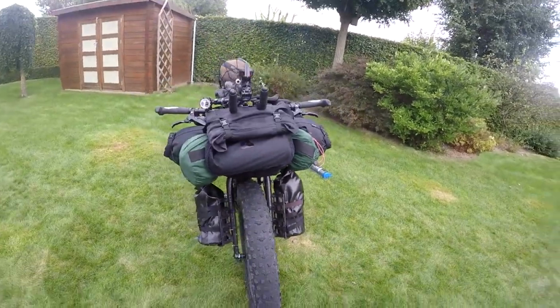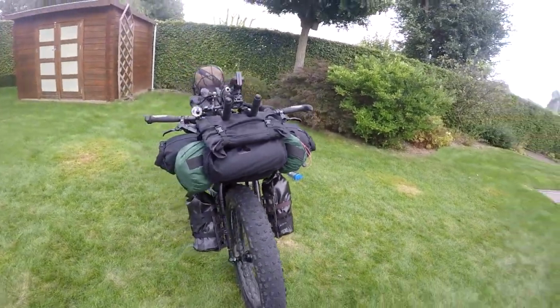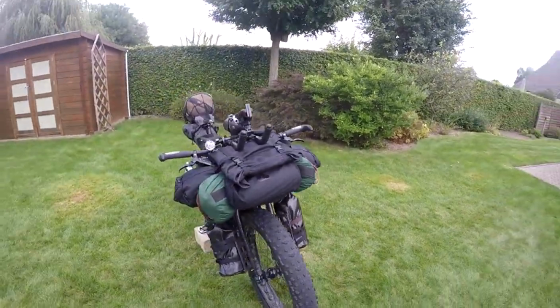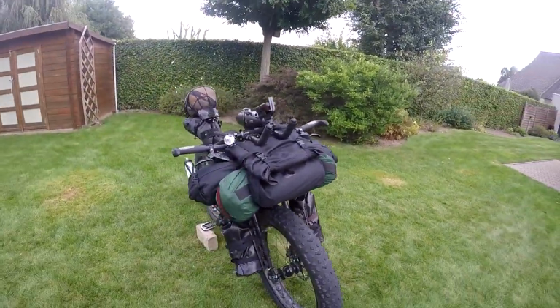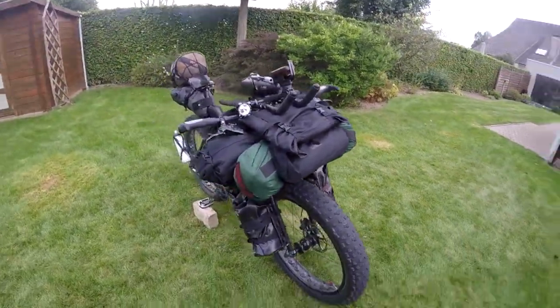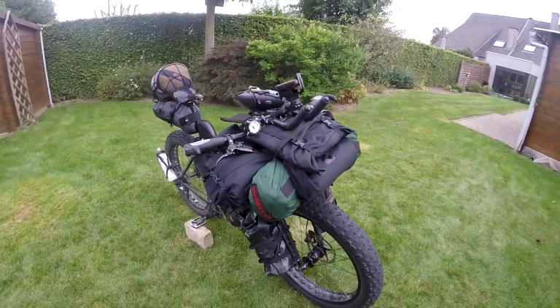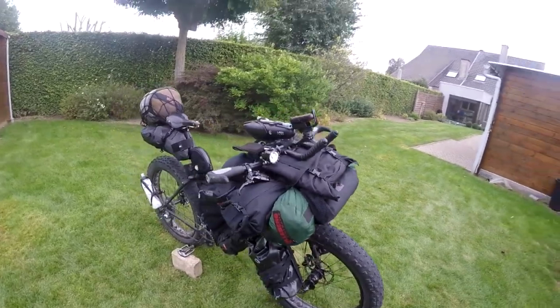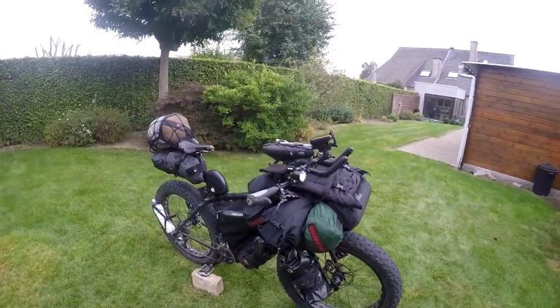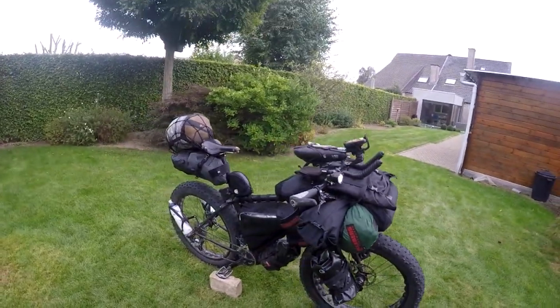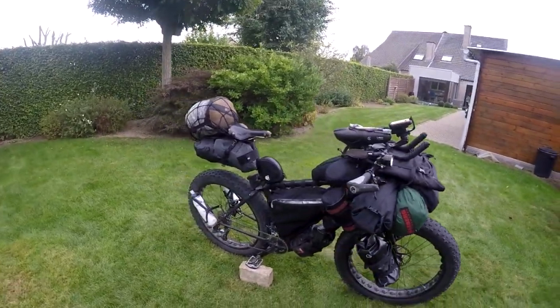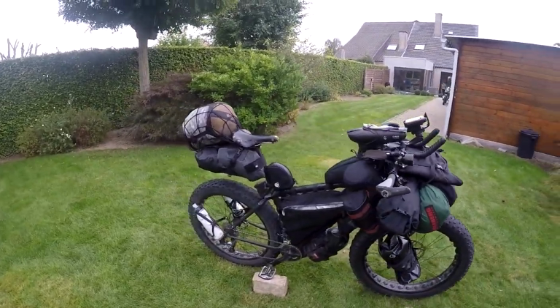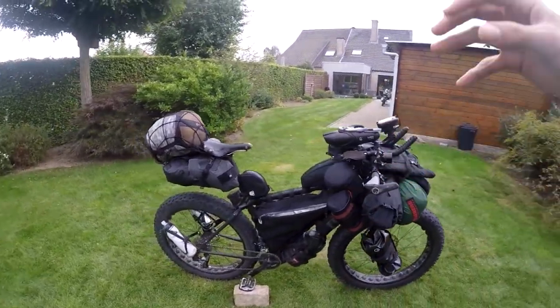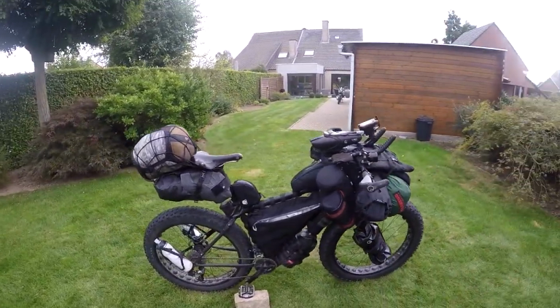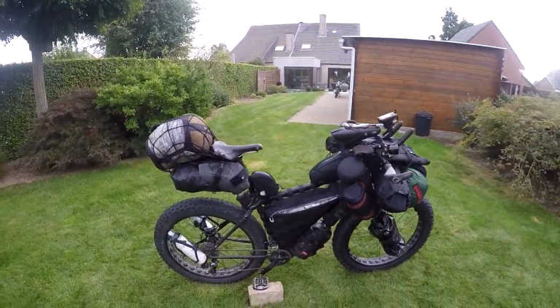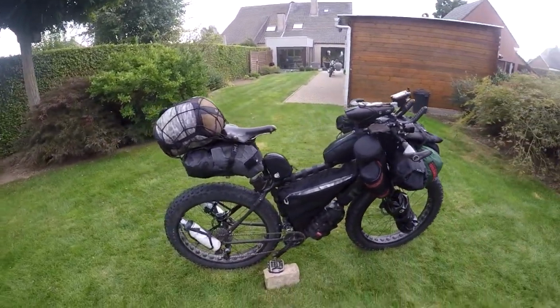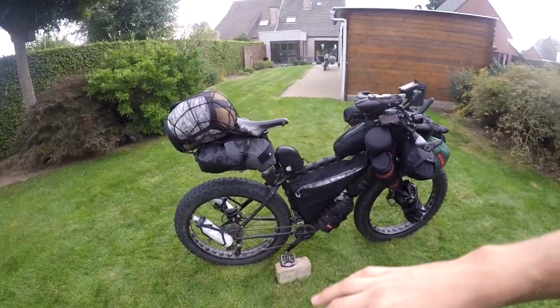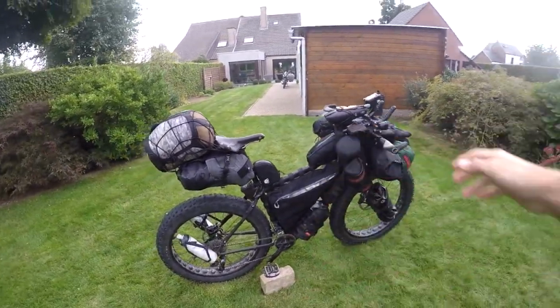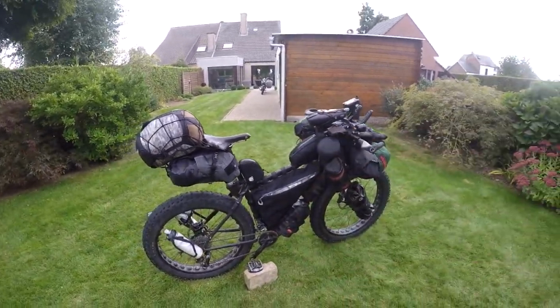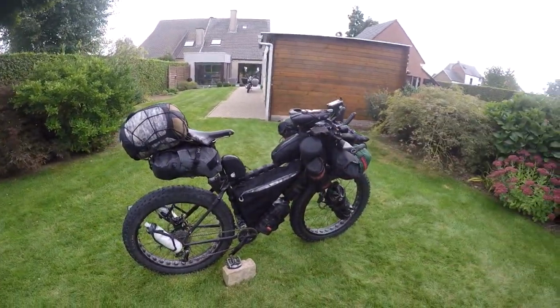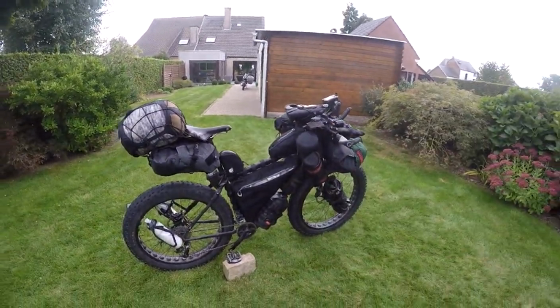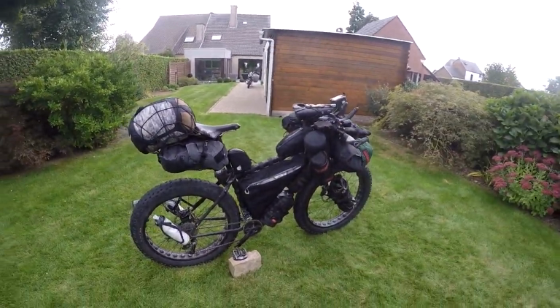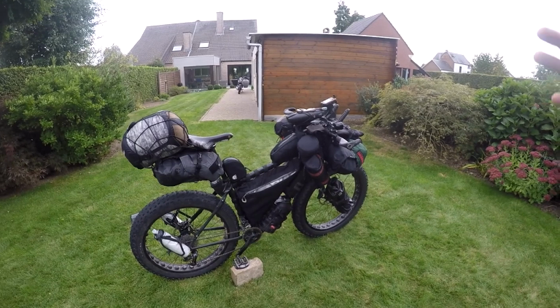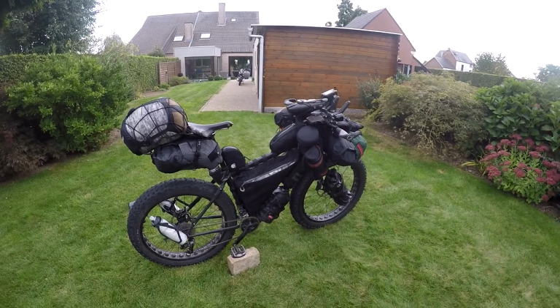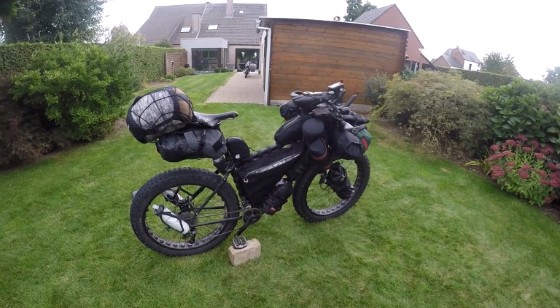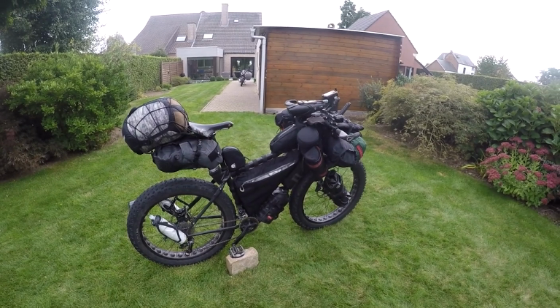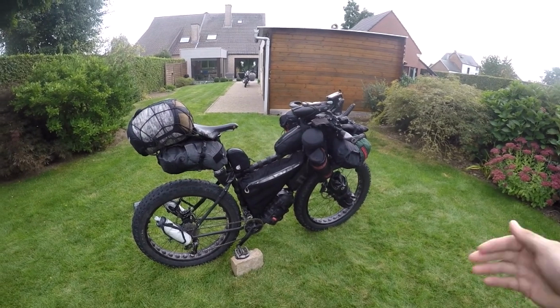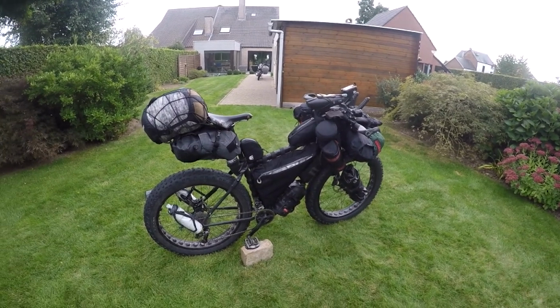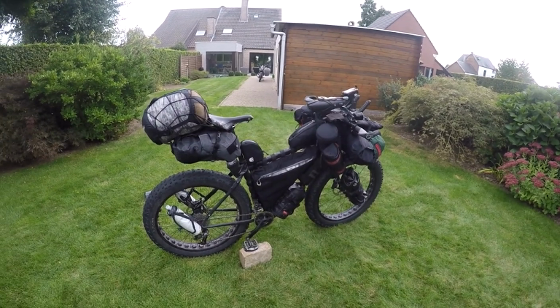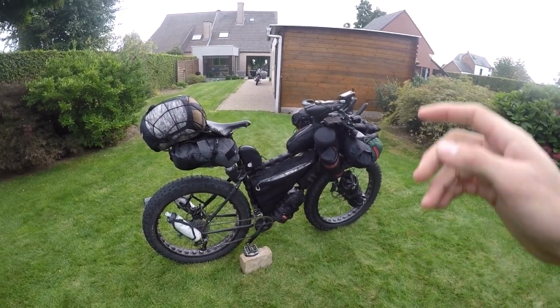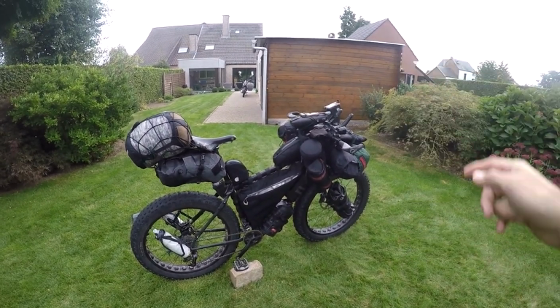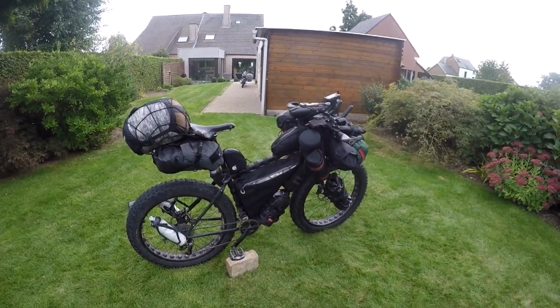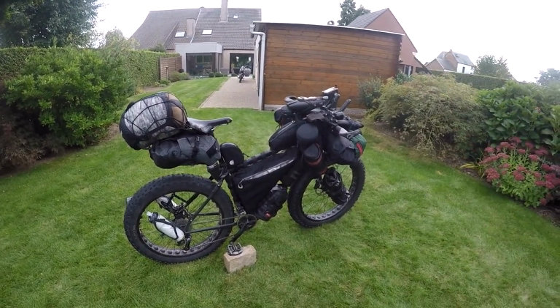That concludes the short version of my bike bags overview. In the longer version I'll go through each particular bag in a lot more detail.